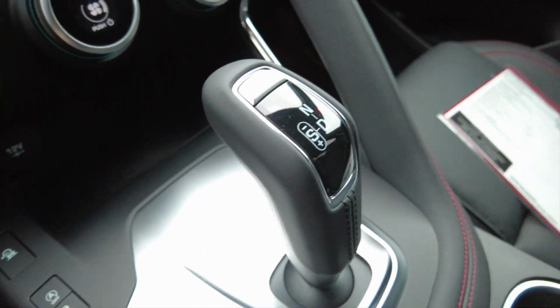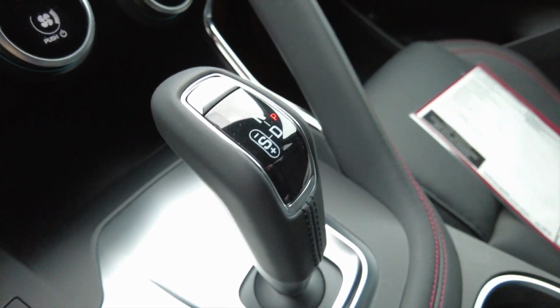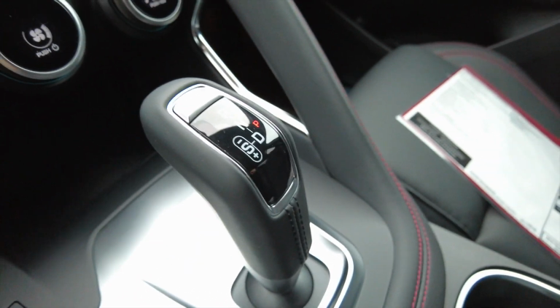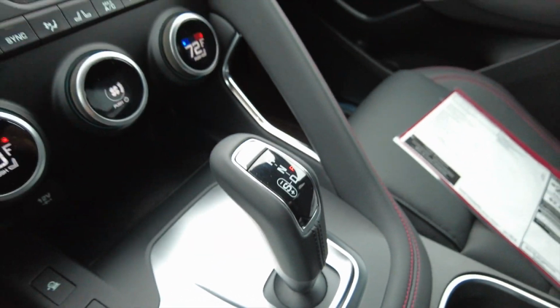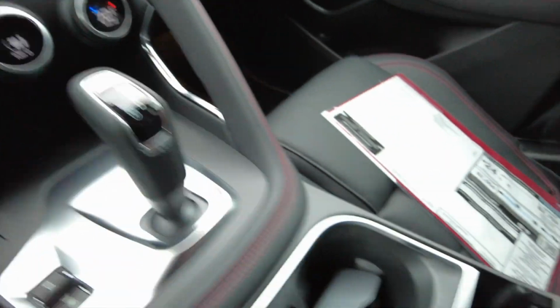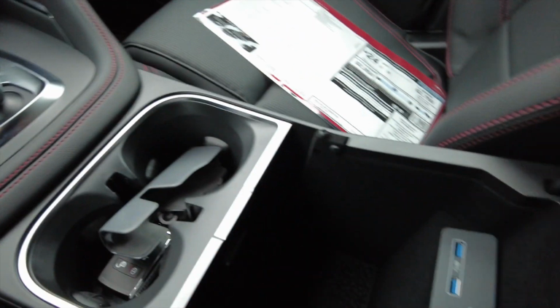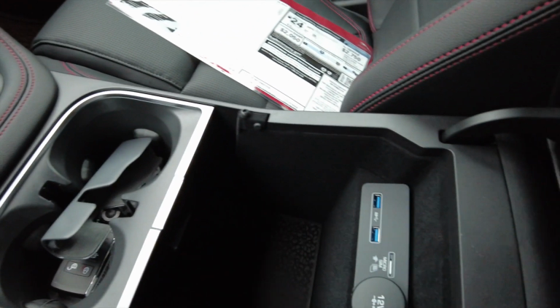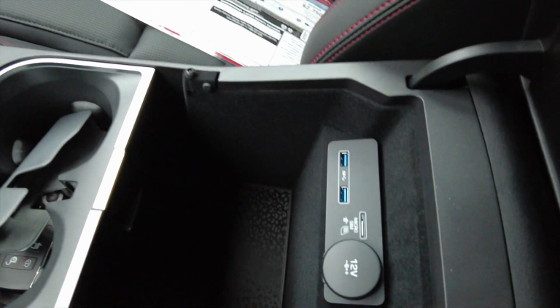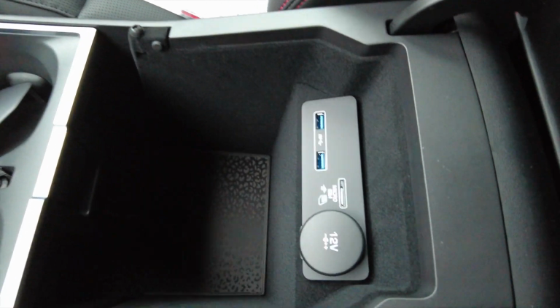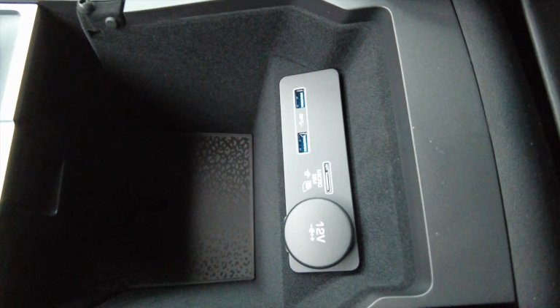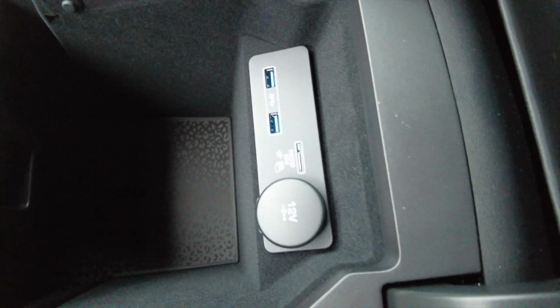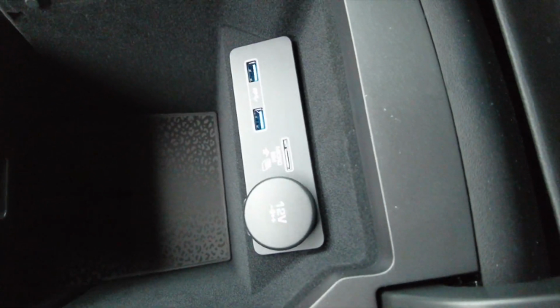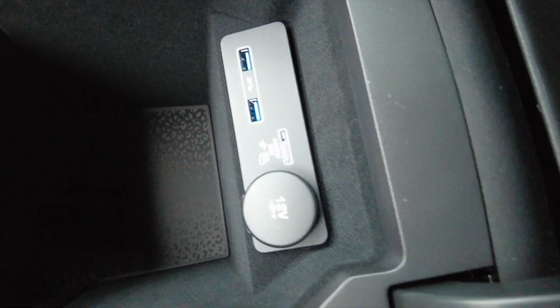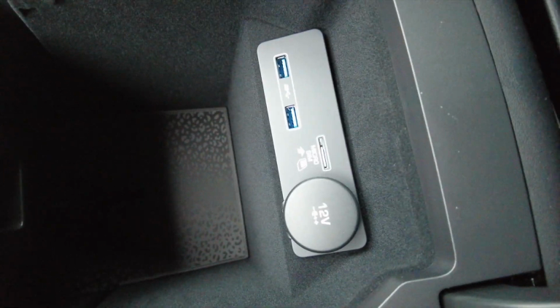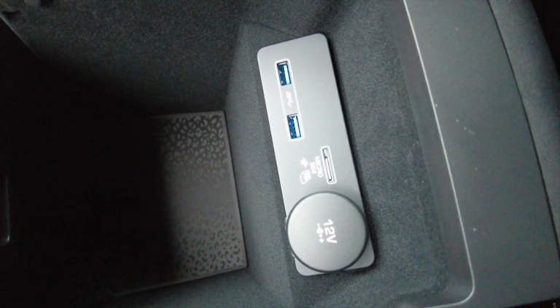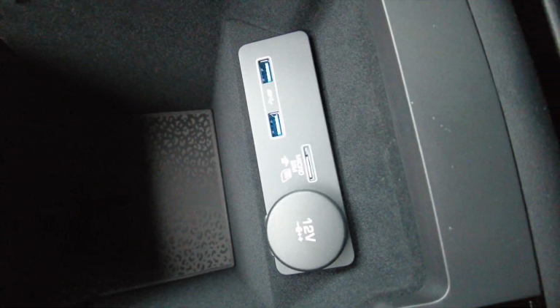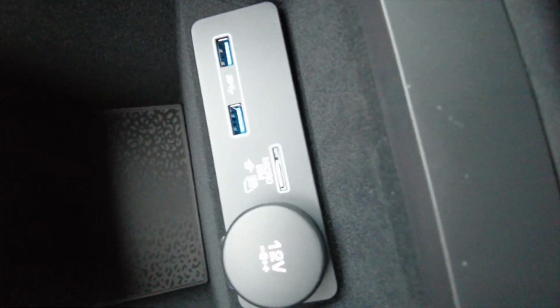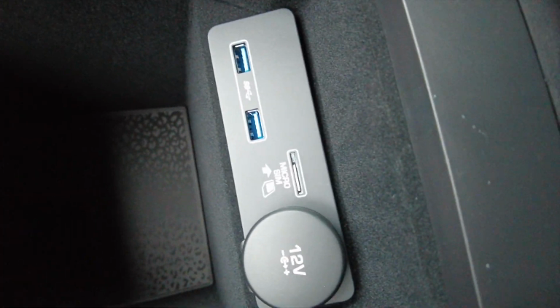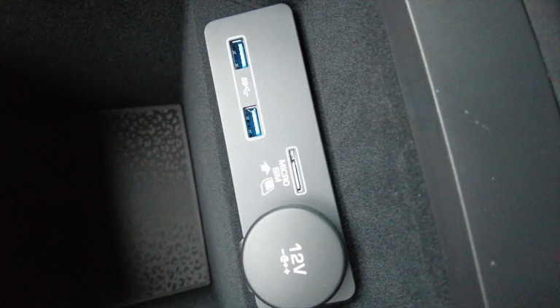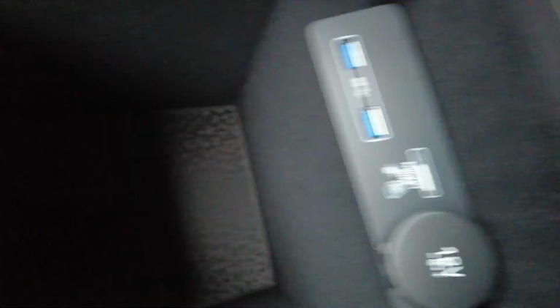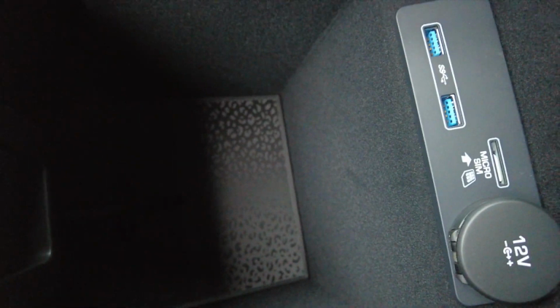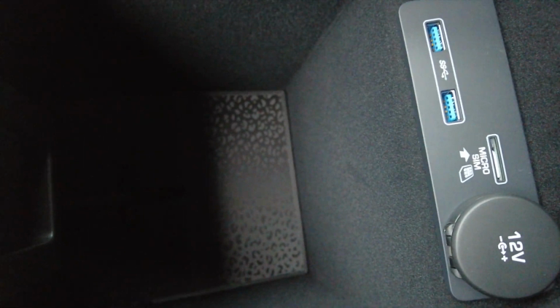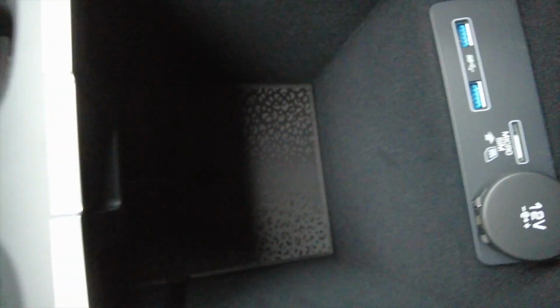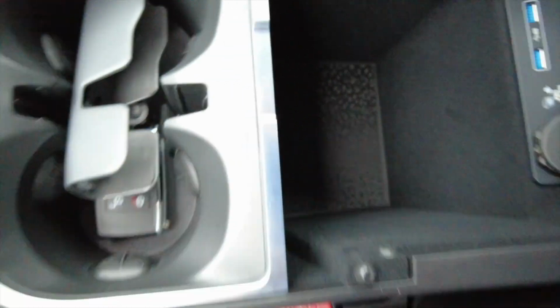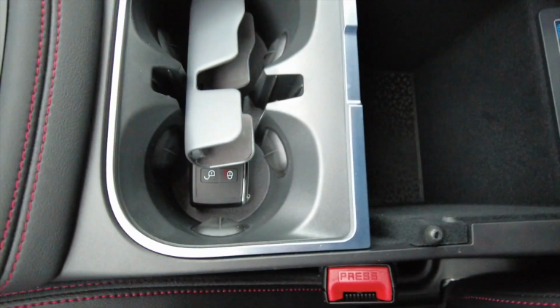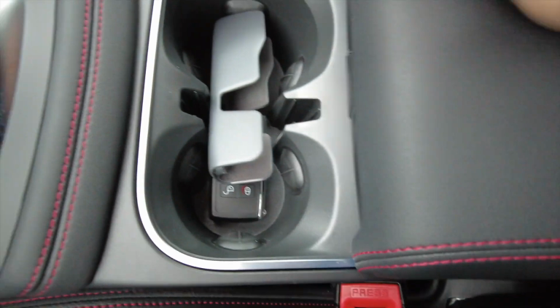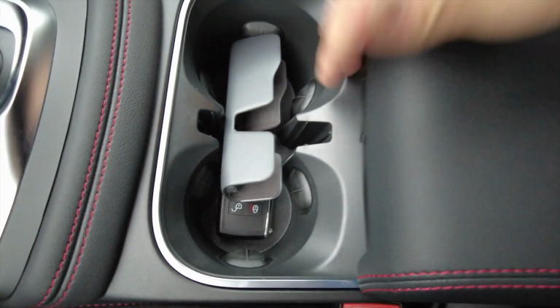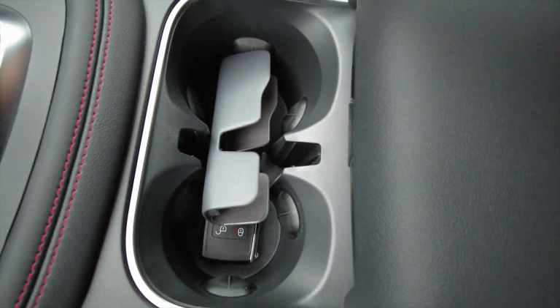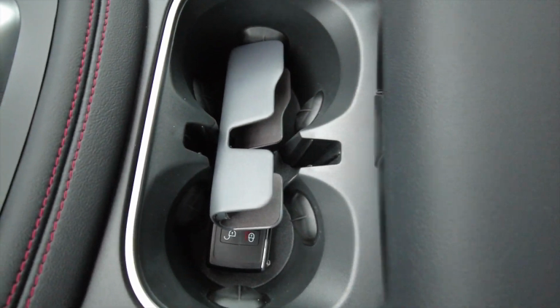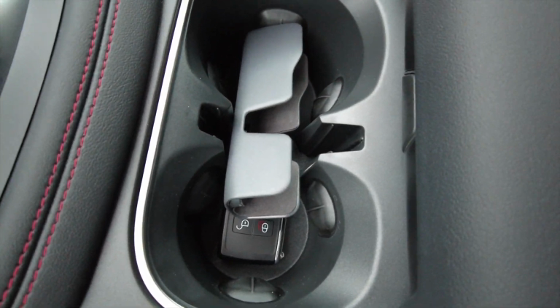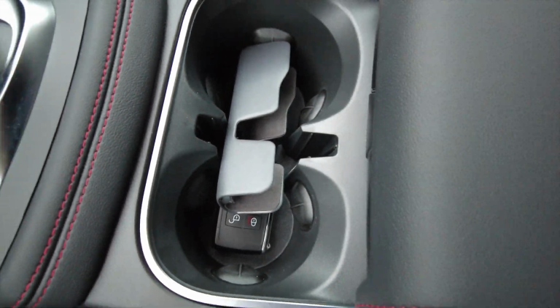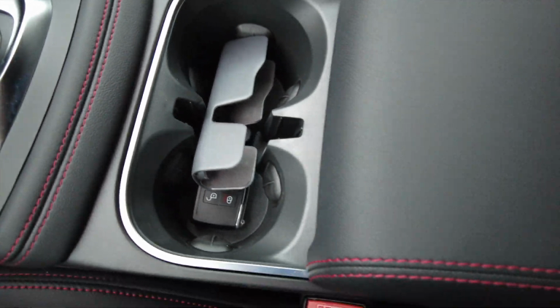Pistol shifter. We got two USBs, a 12-volt, and your data card slot in there. Additional storage in here, and this cup holder does come out too.